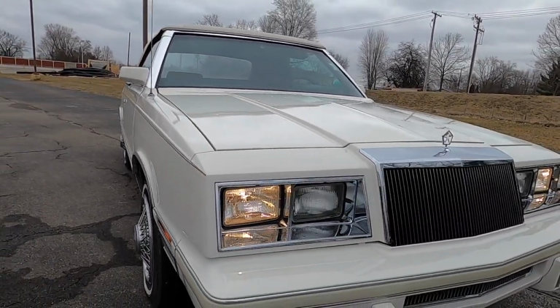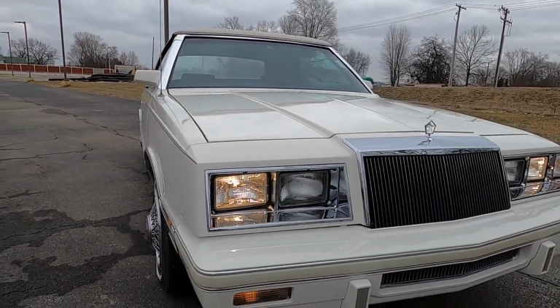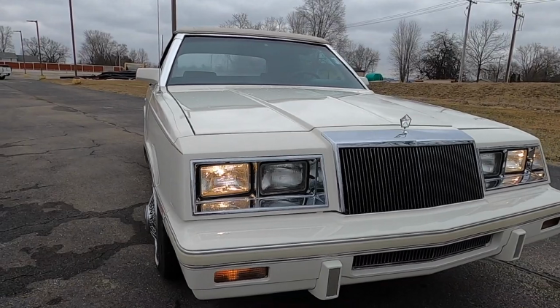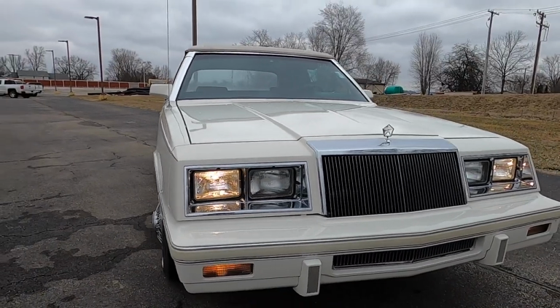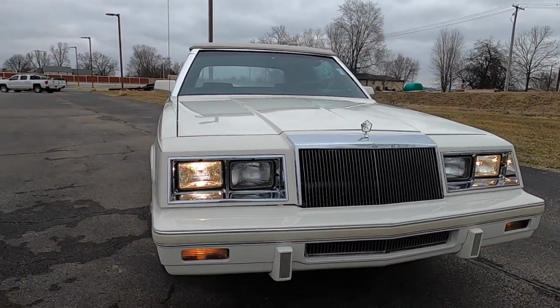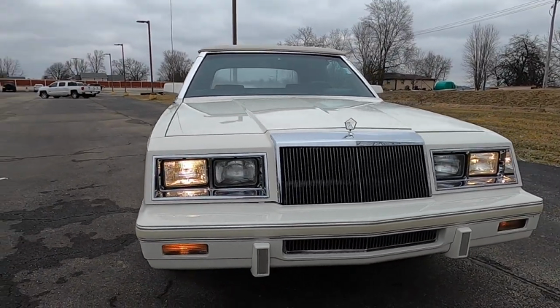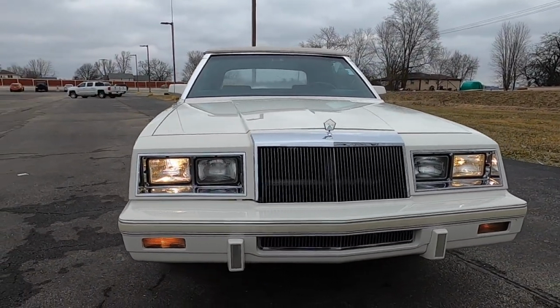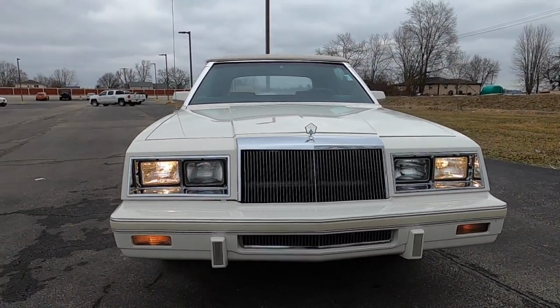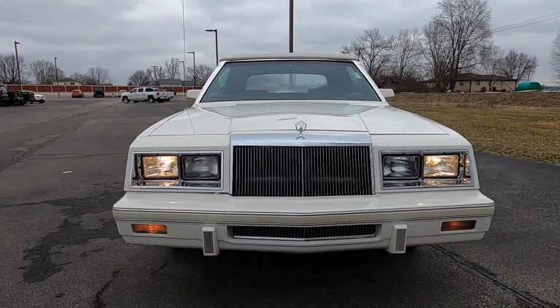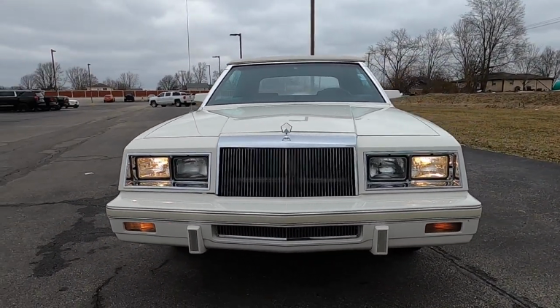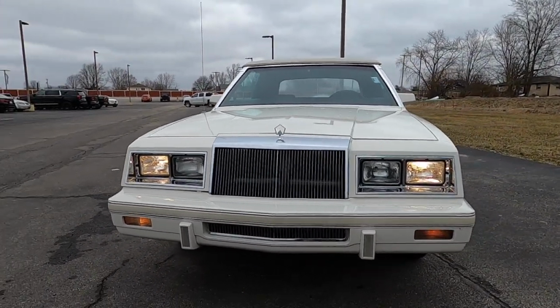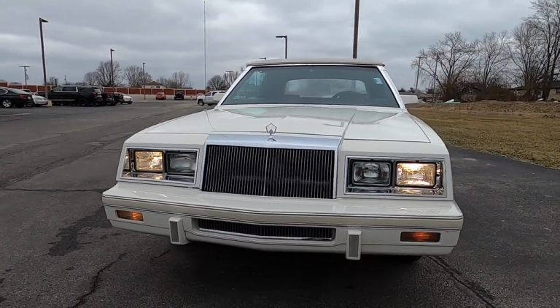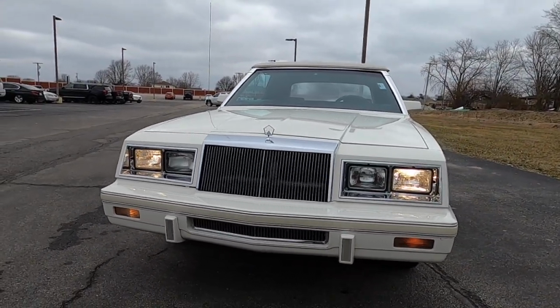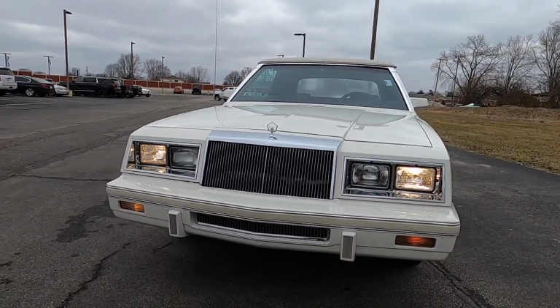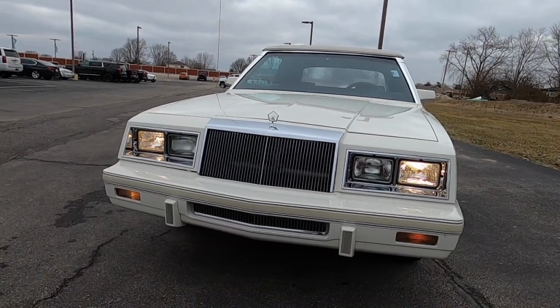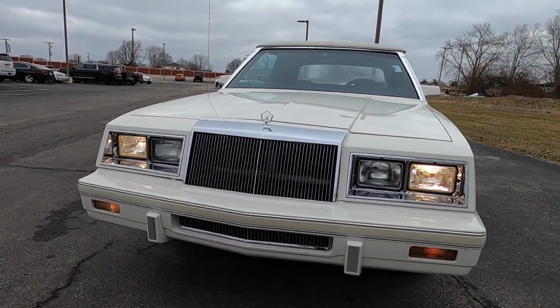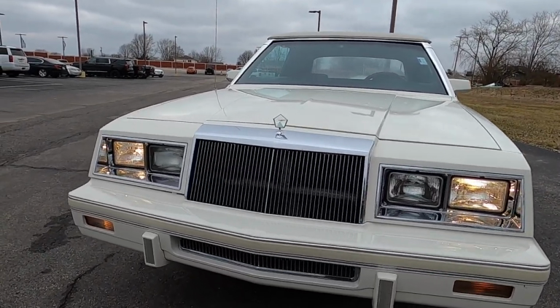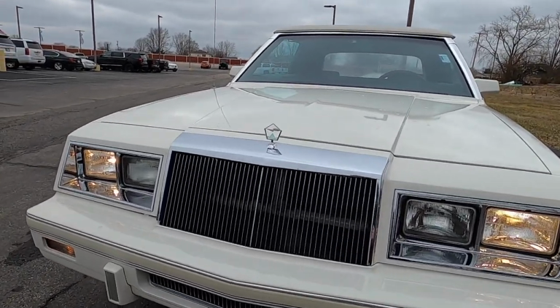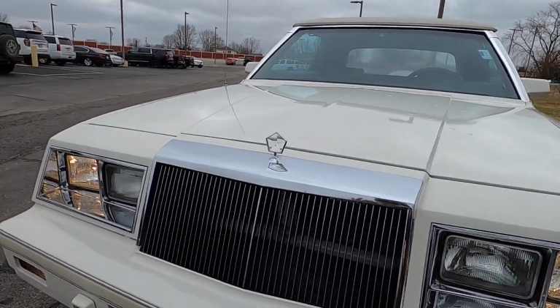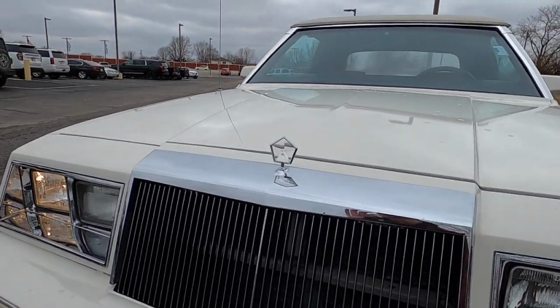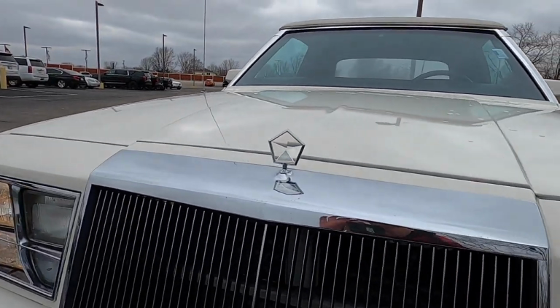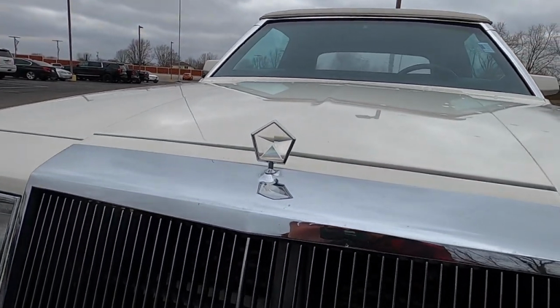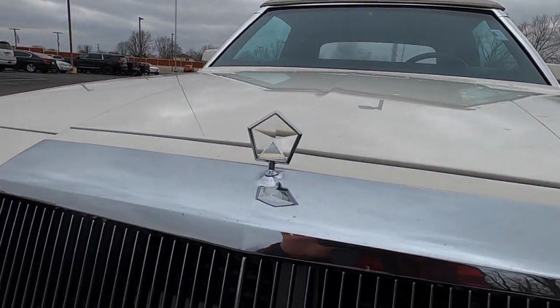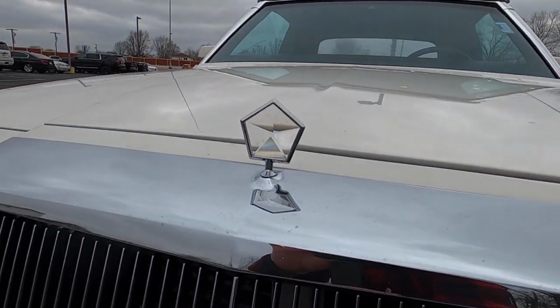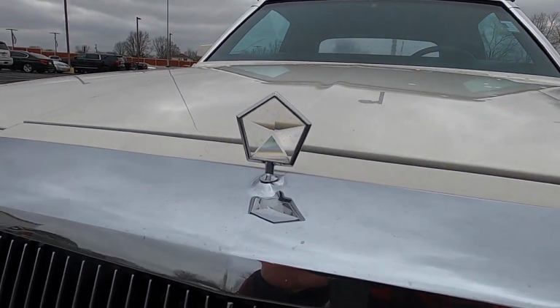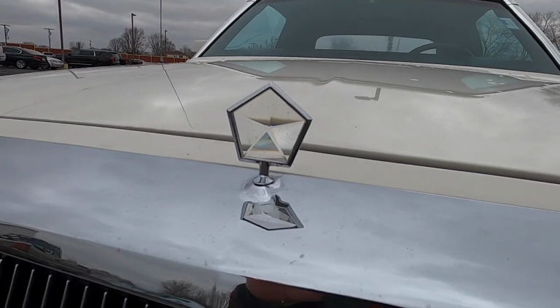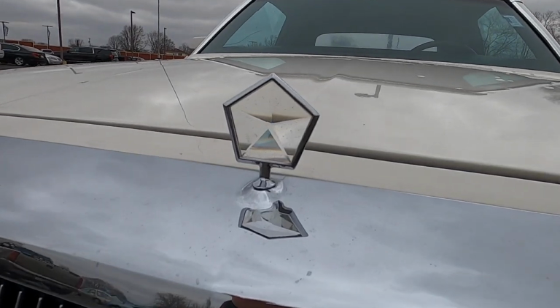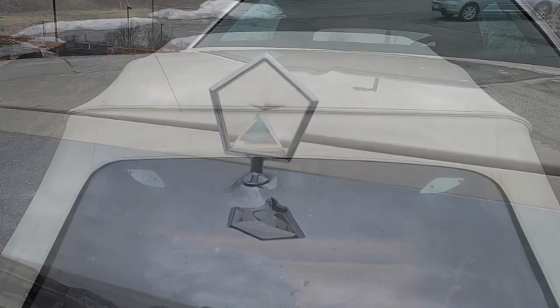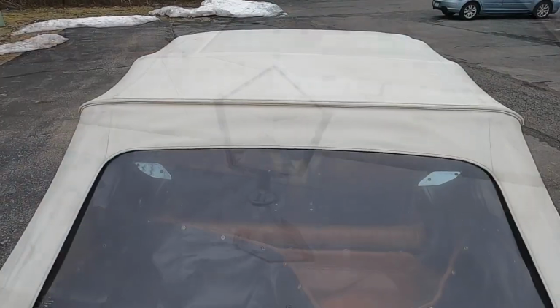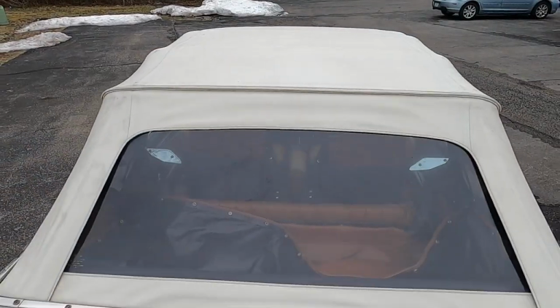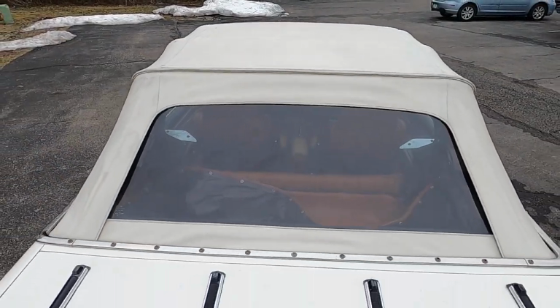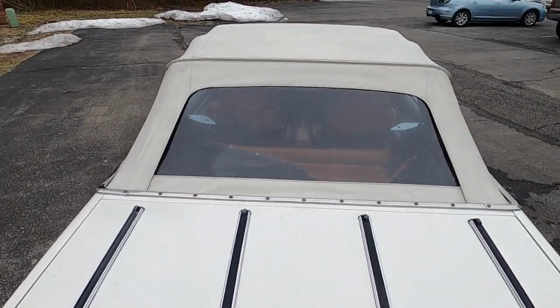Our car was built in May of 1982 at the St. Louis Assembly Plant in St. Louis, Missouri. The production run of the LeBaron convertible in 1982 was $12,825, with $9,780 of those being the Mark Cross trim level.